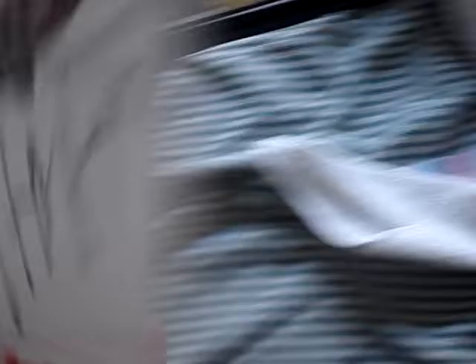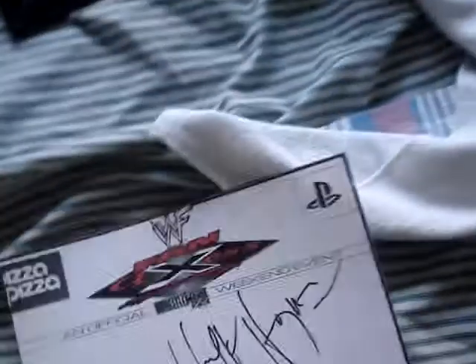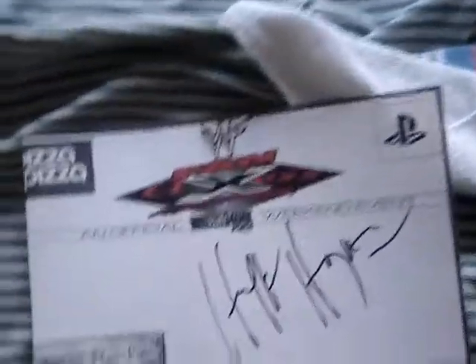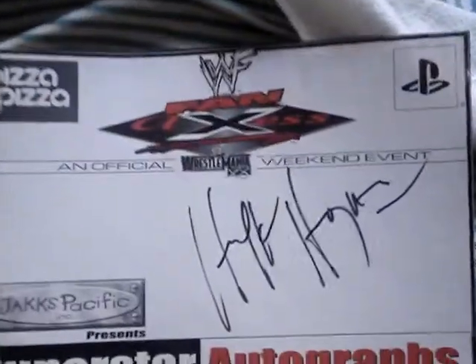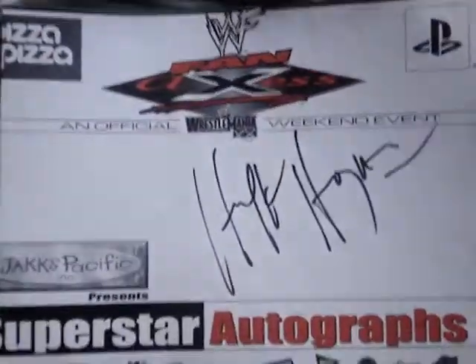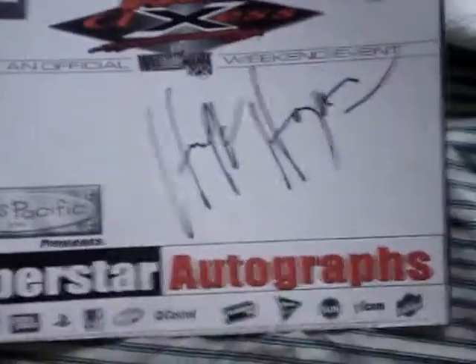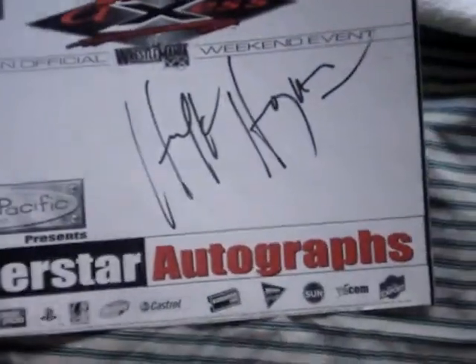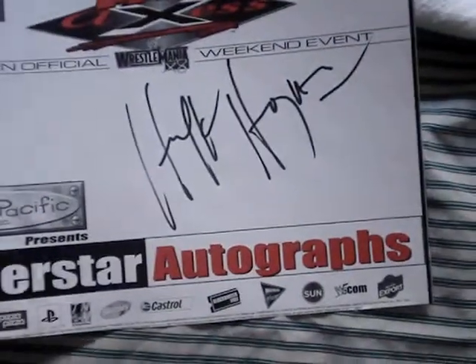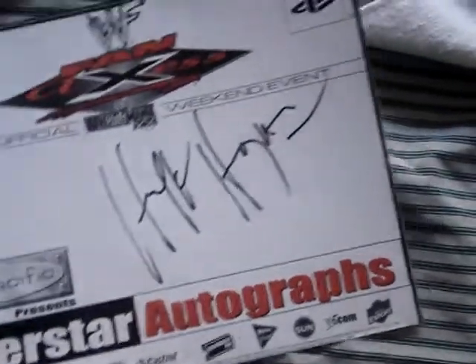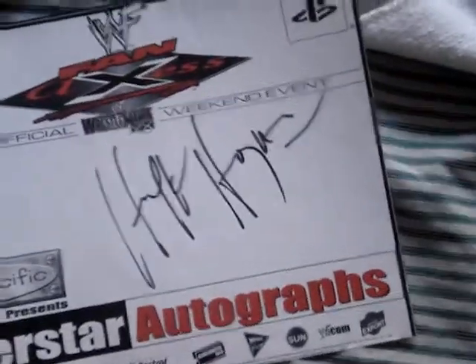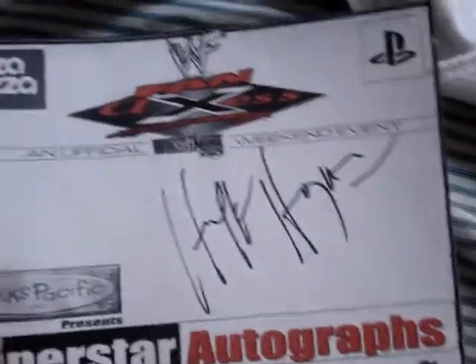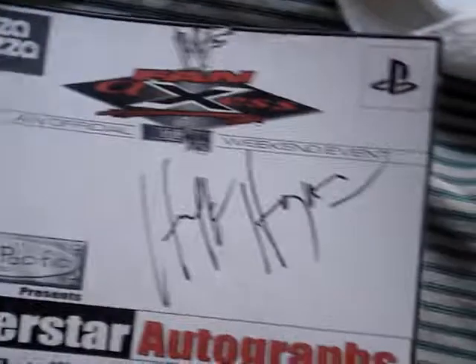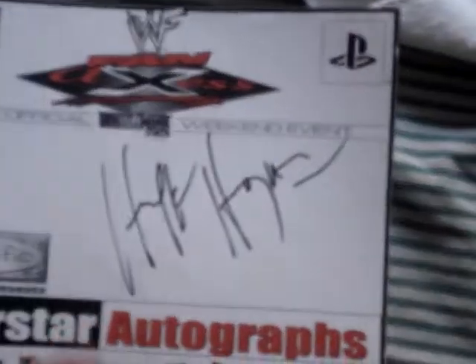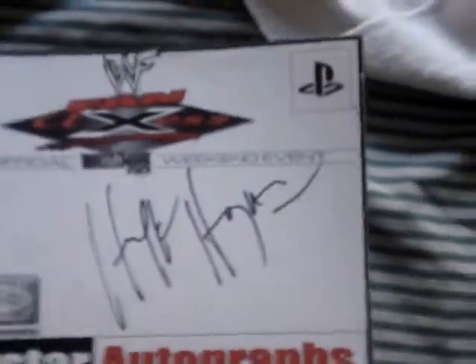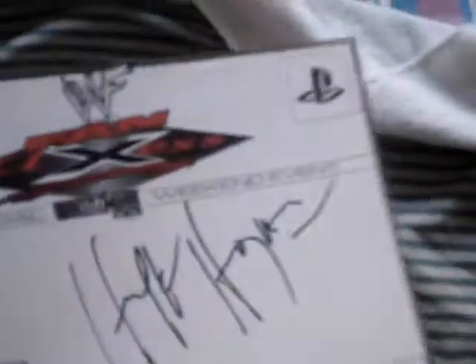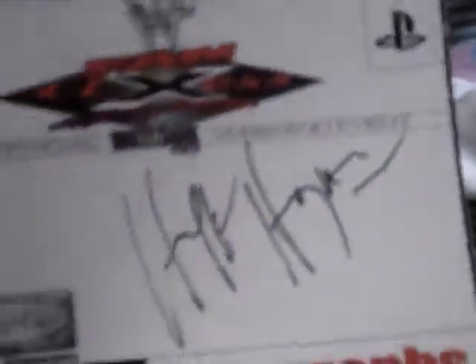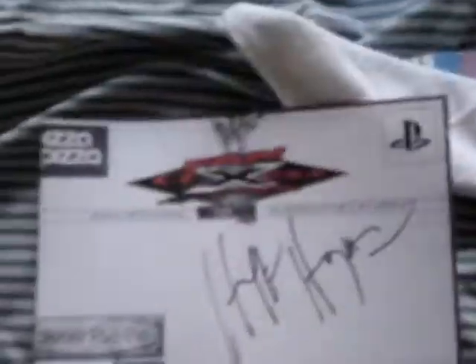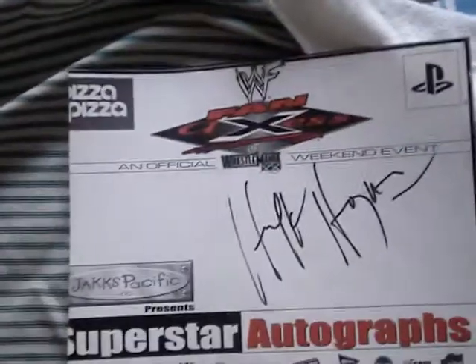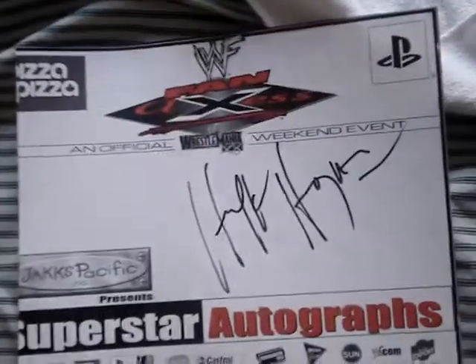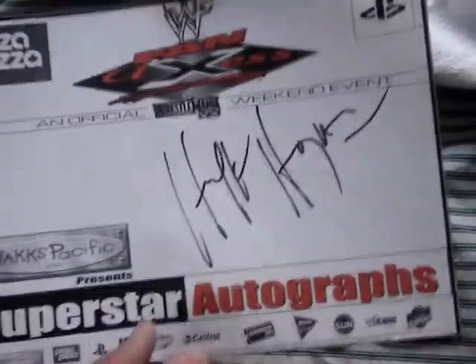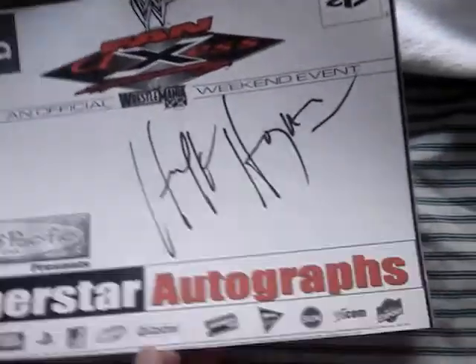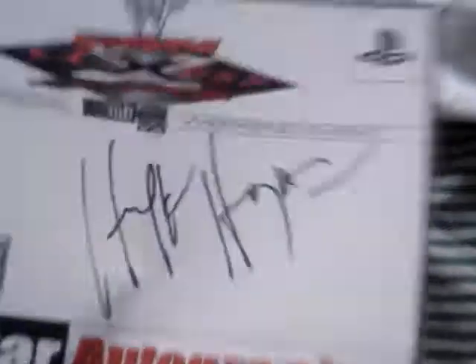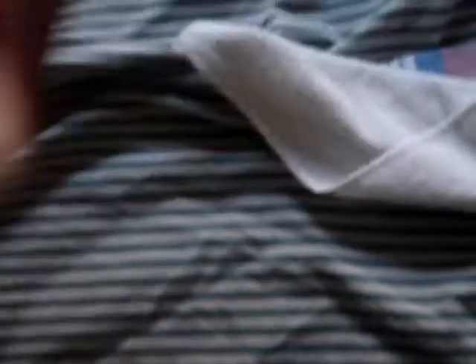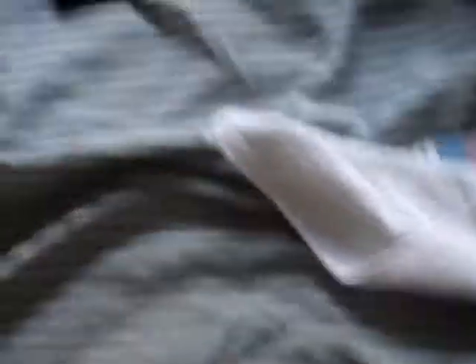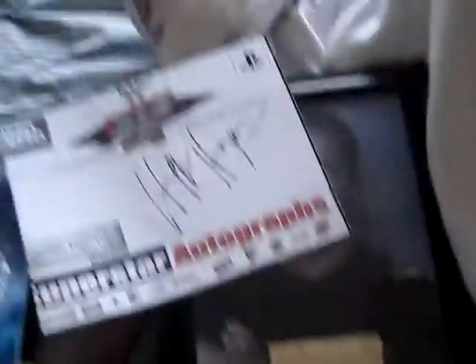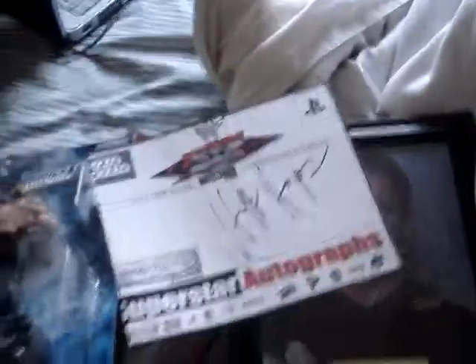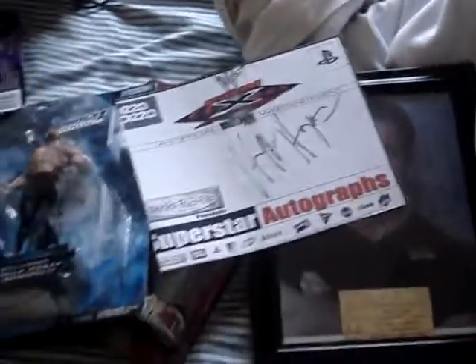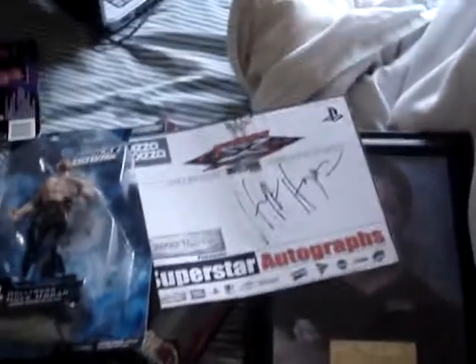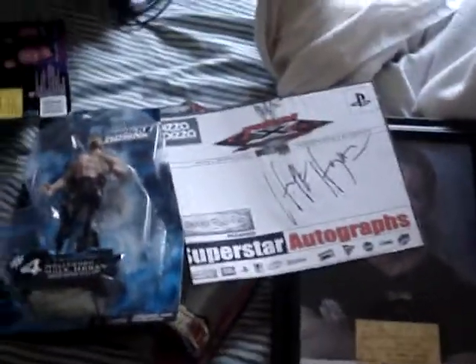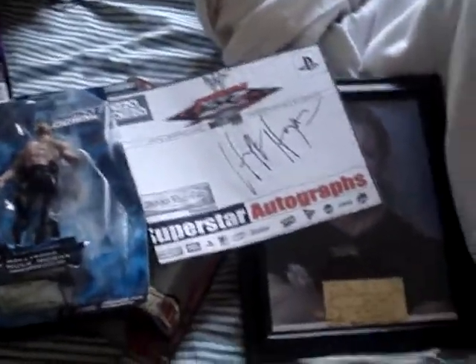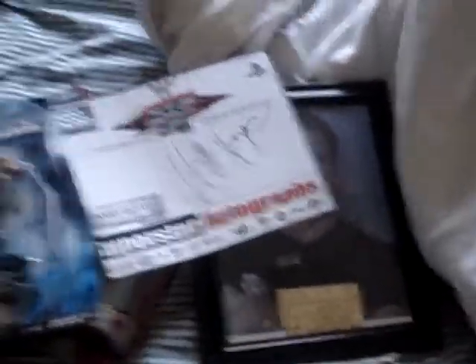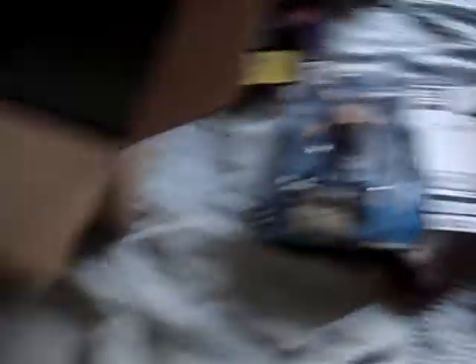Hulk Hogan autograph for fan access from WrestleMania 18. I actually have one of these, but I went to WrestleMania such a long time ago - I was irresponsible and lost all that stuff from that time. So that's the first box.